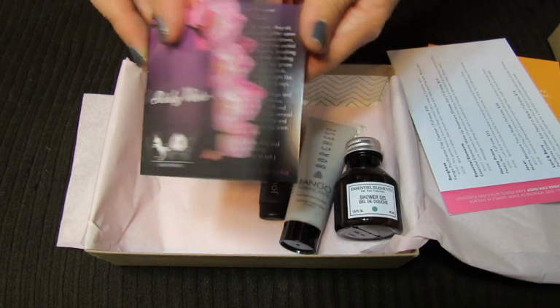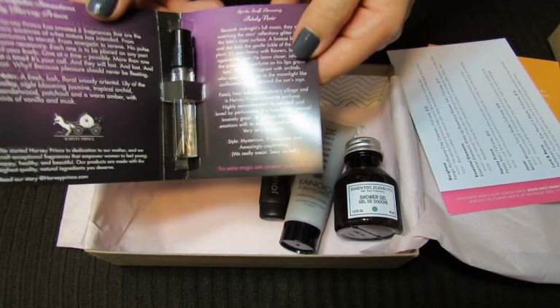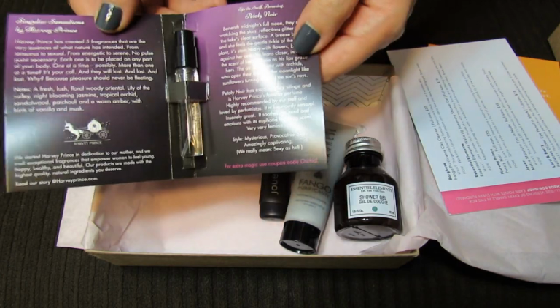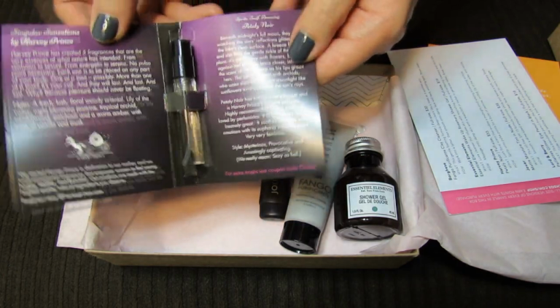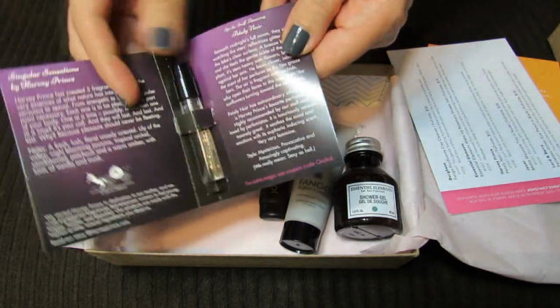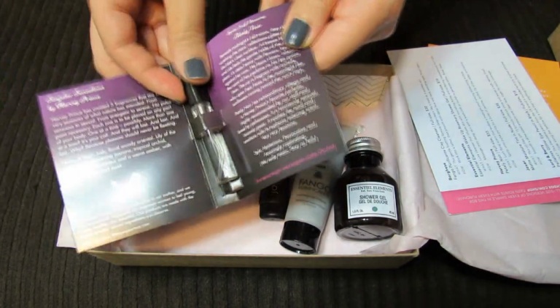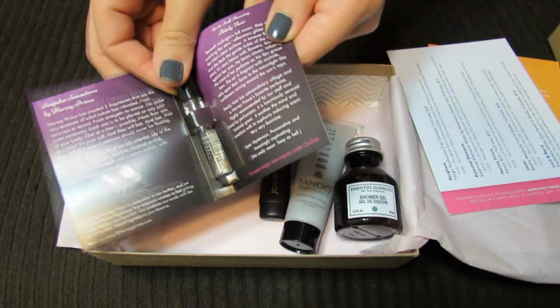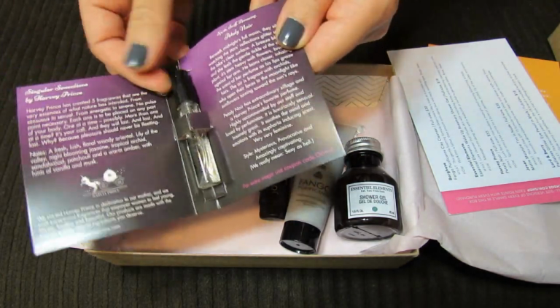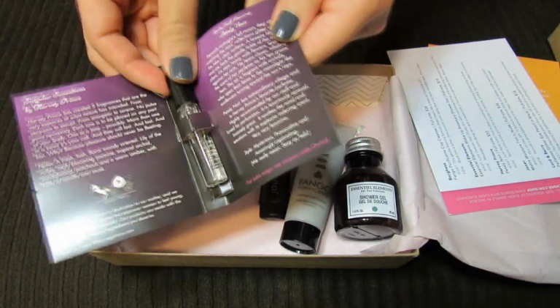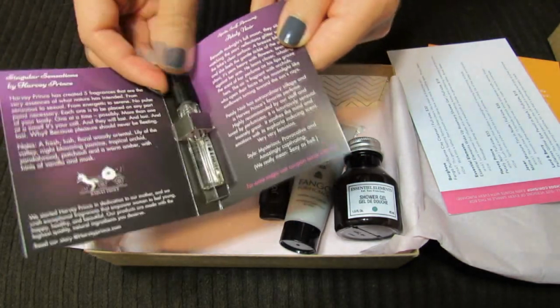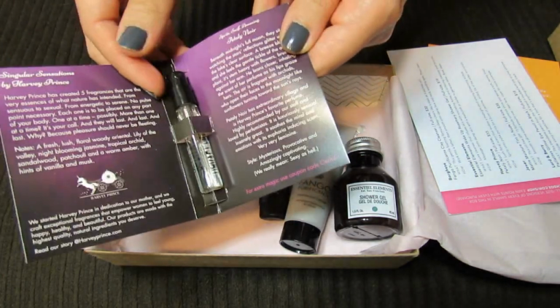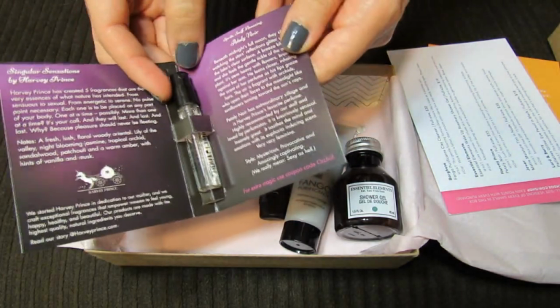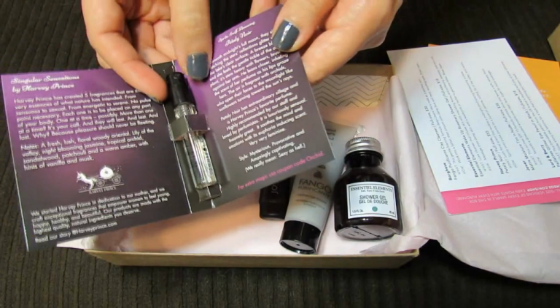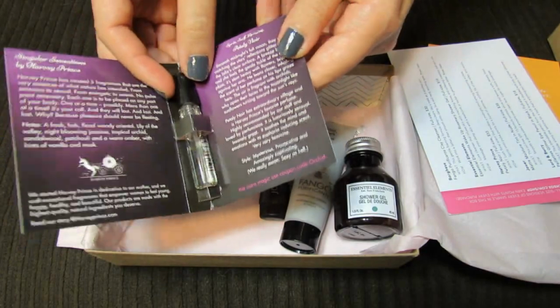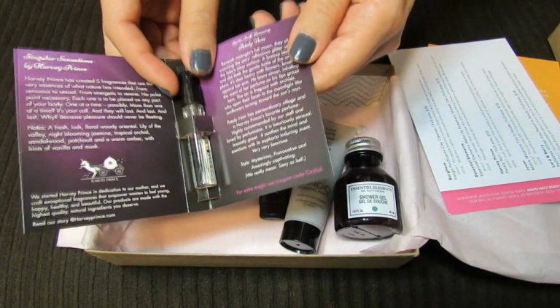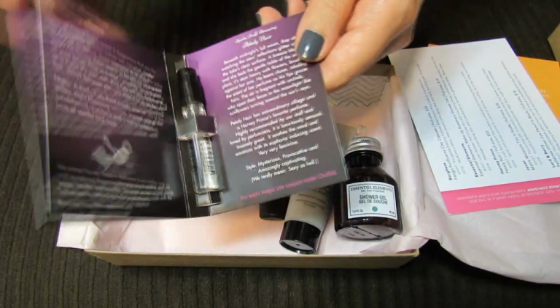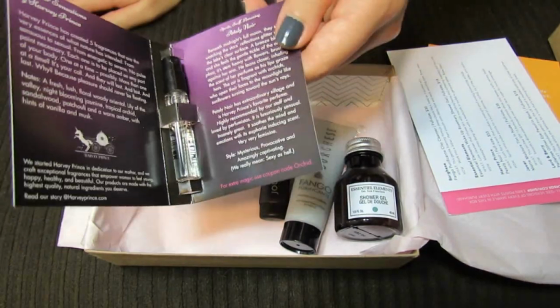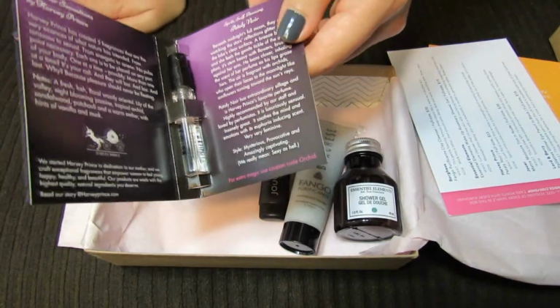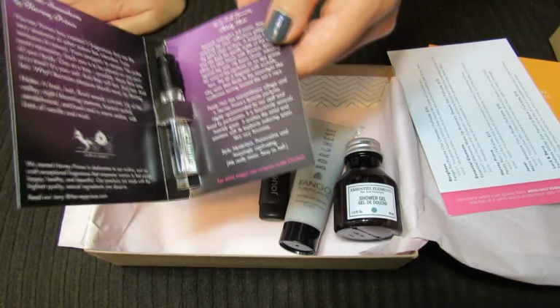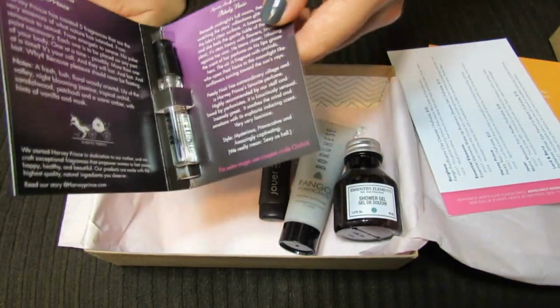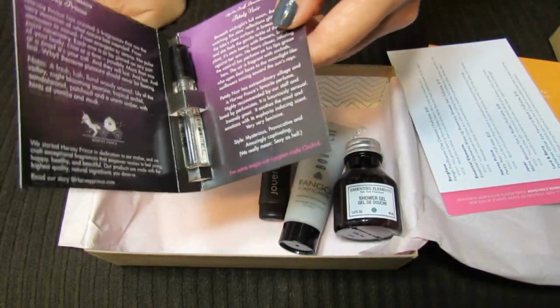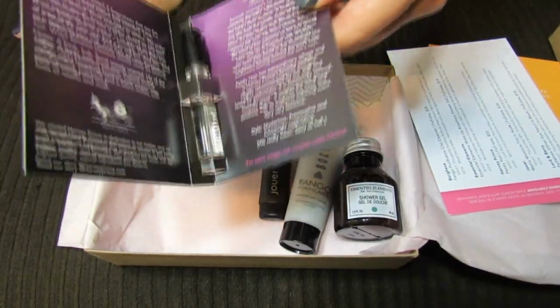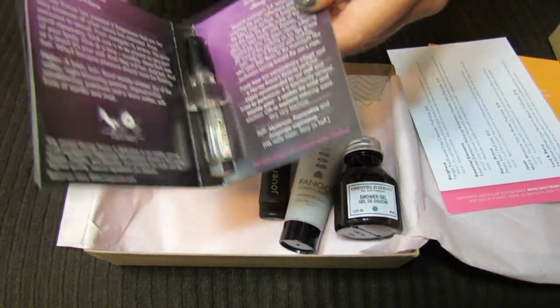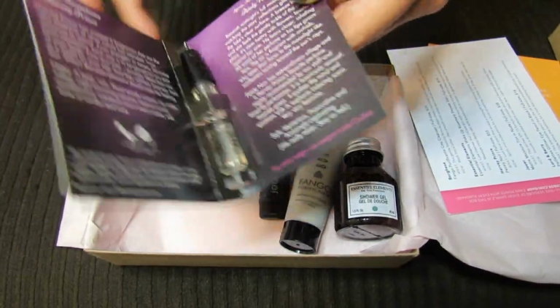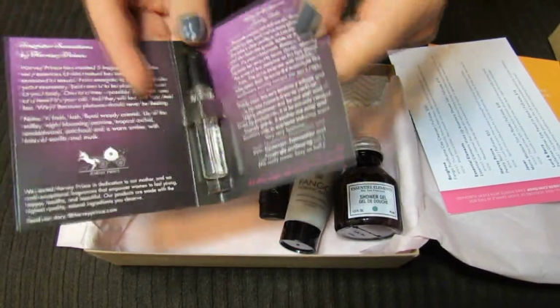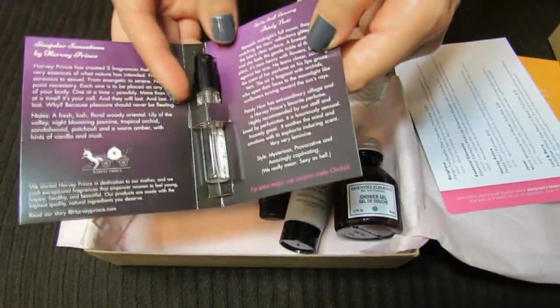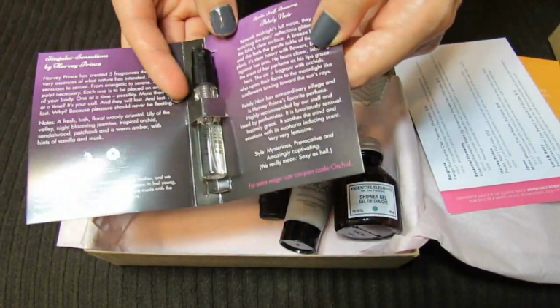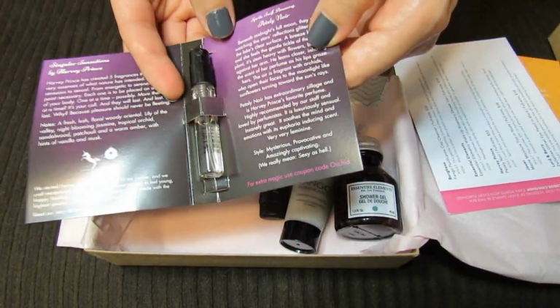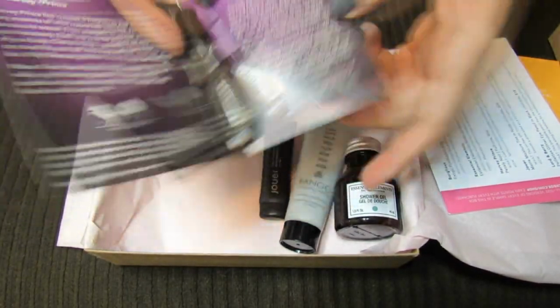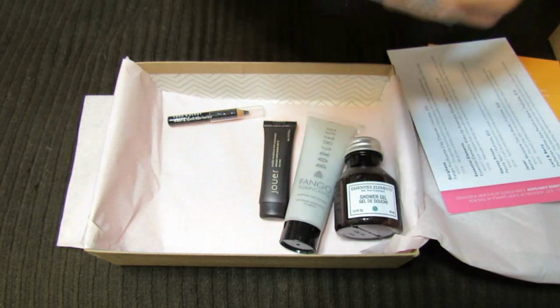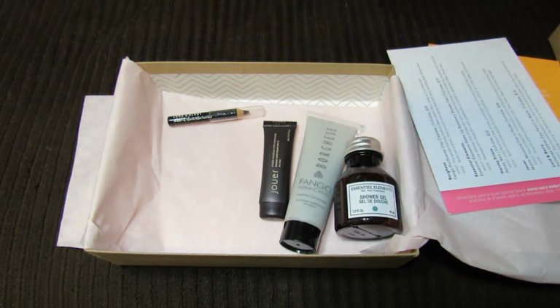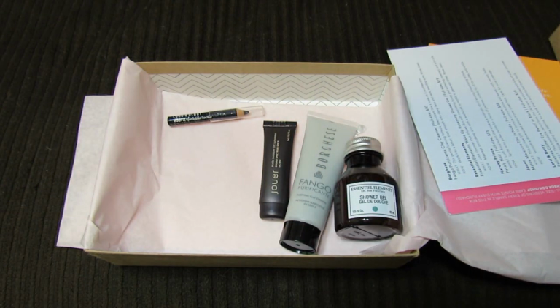This is Petaly Noir — it must be a new Harvey Prince scent. I've already tried Hello, which I like, and I think another one — I can't remember the name — but let me smell this one.